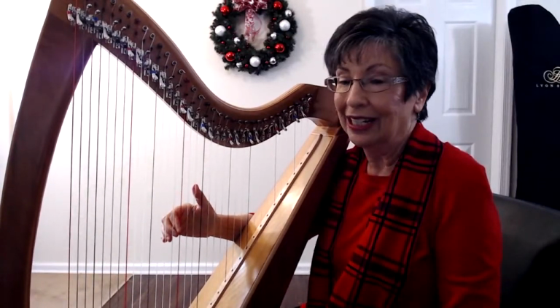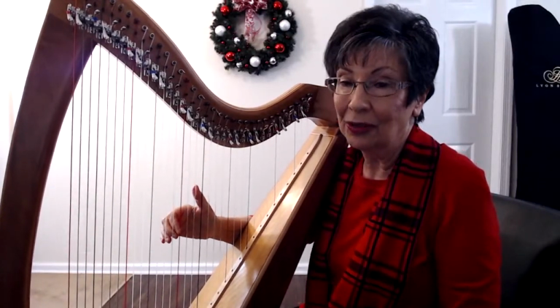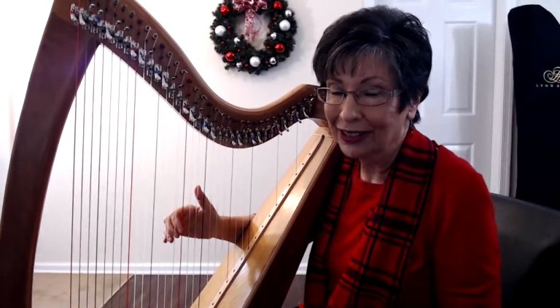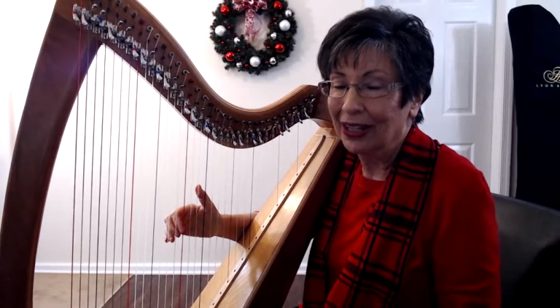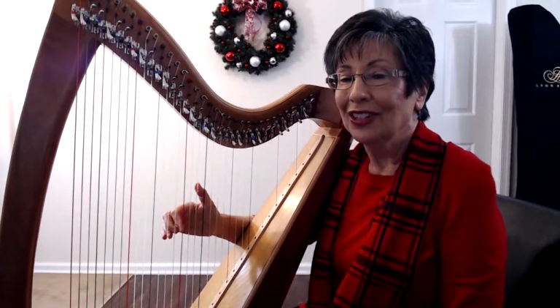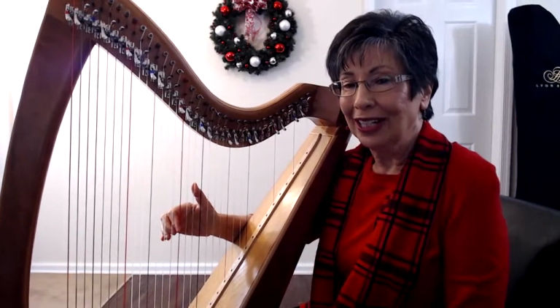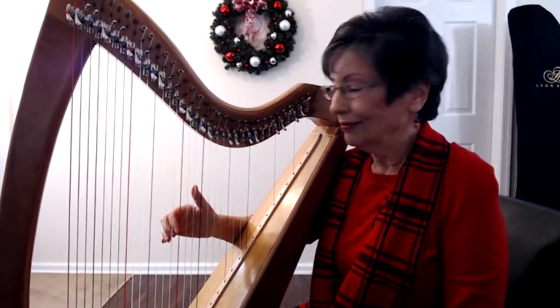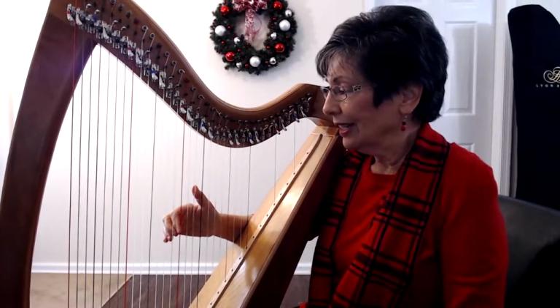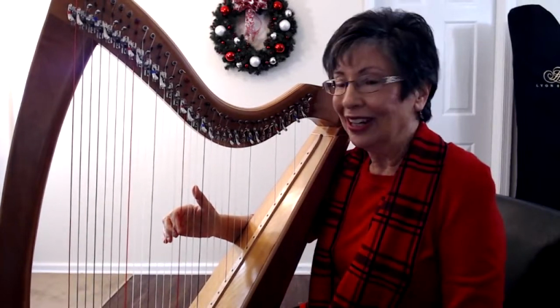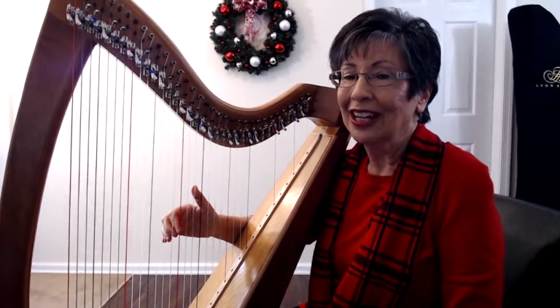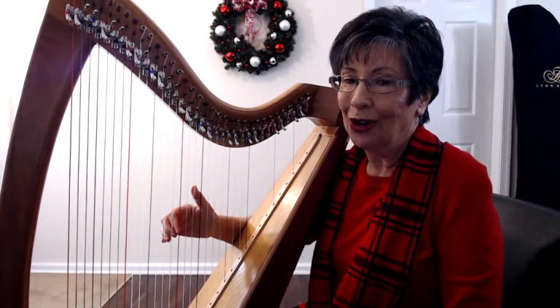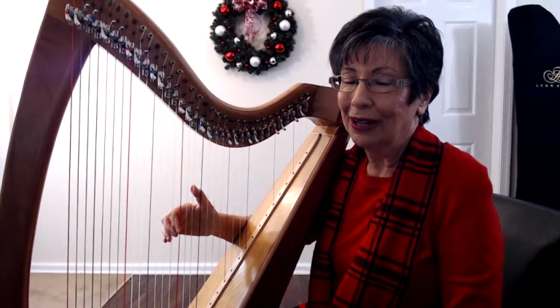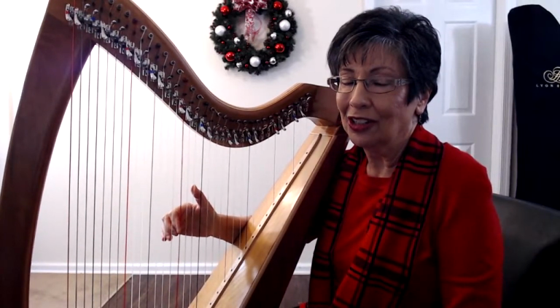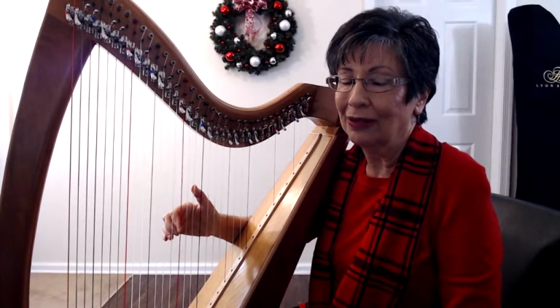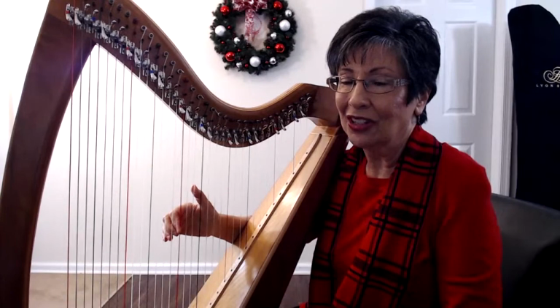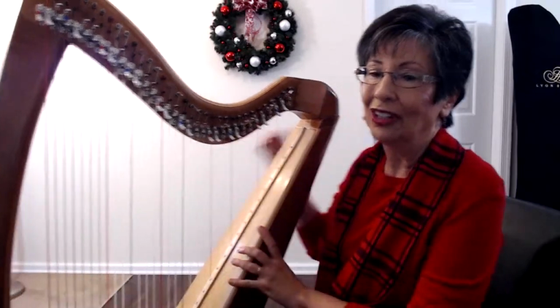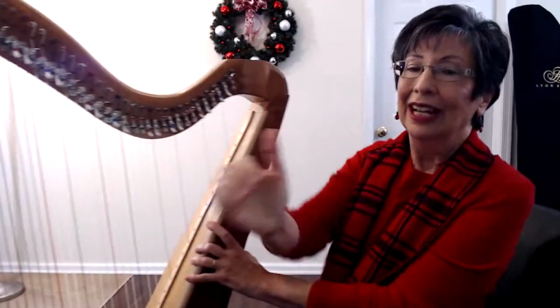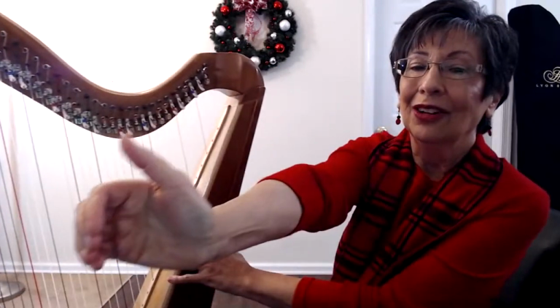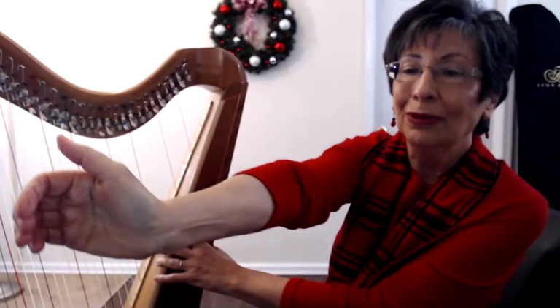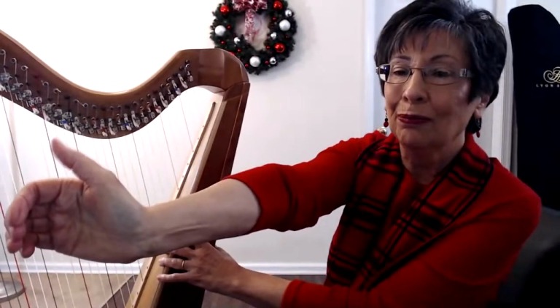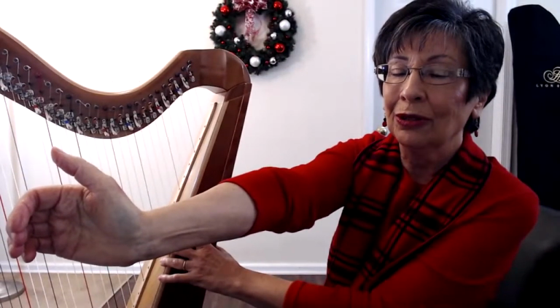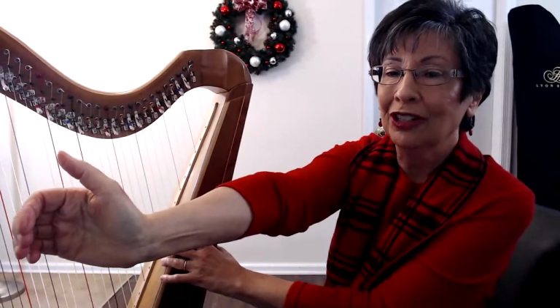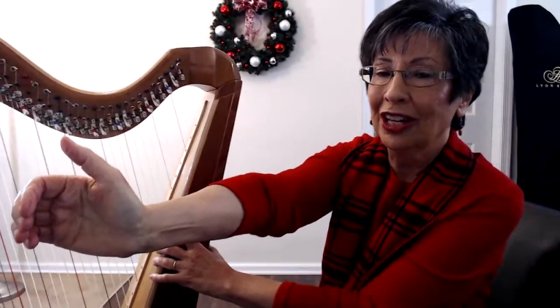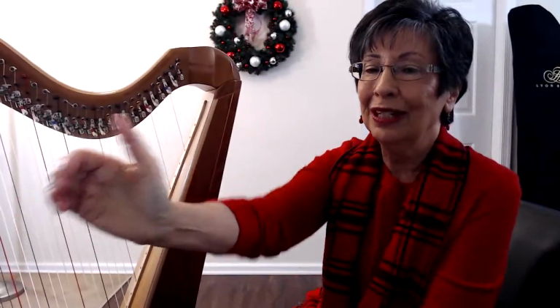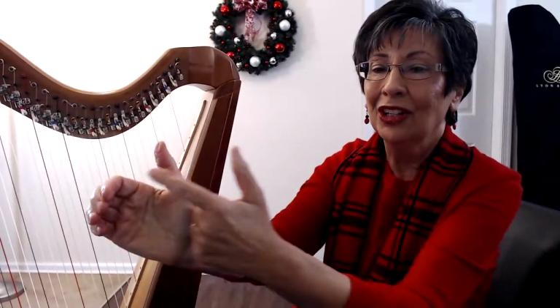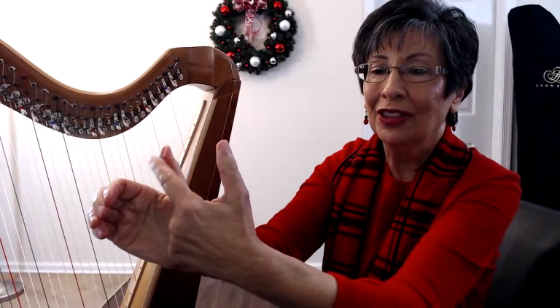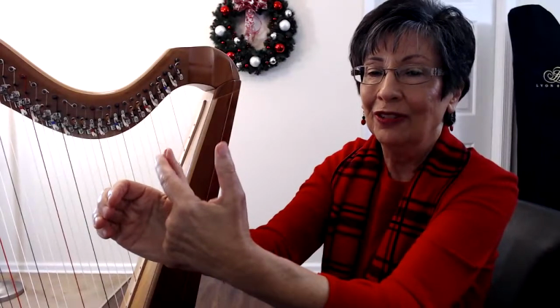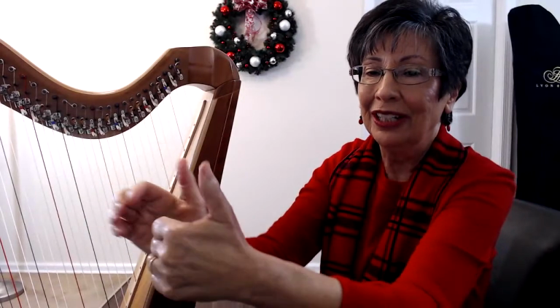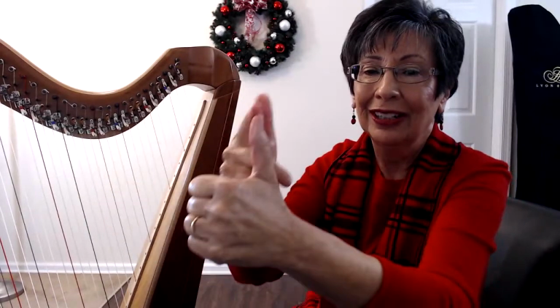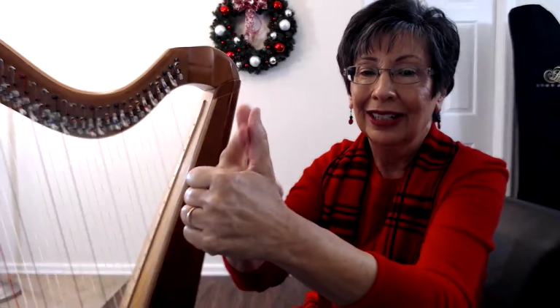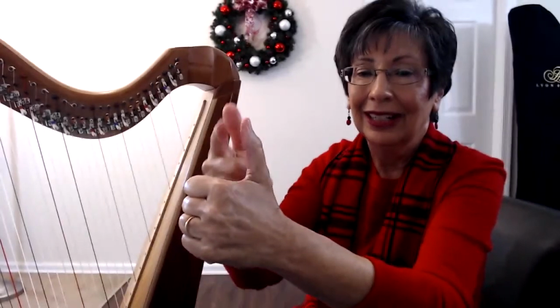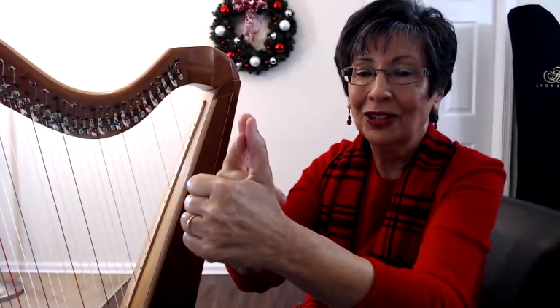Now this is important — you see my thumb, it's nice and tall. You have to get your thumb nice and tall, and also please bend your thumb forward just a tiny bit so that this surface right here is flat.